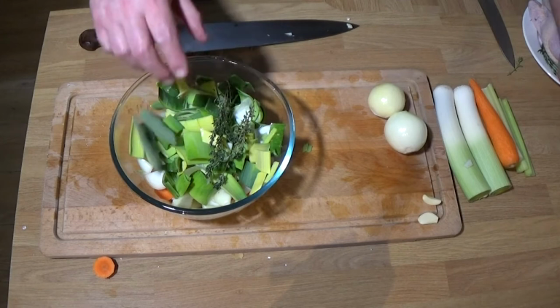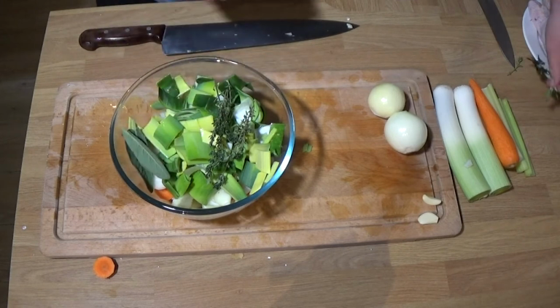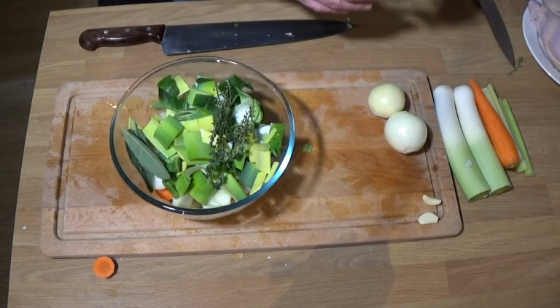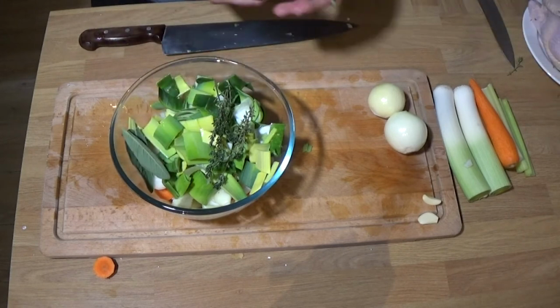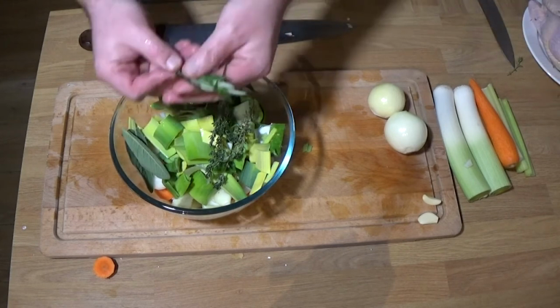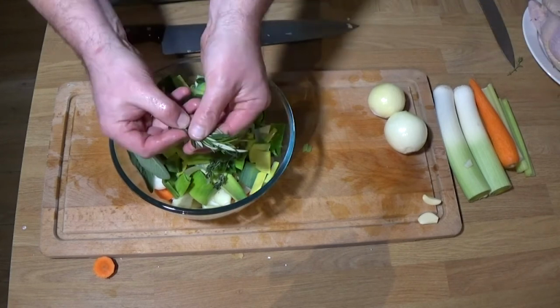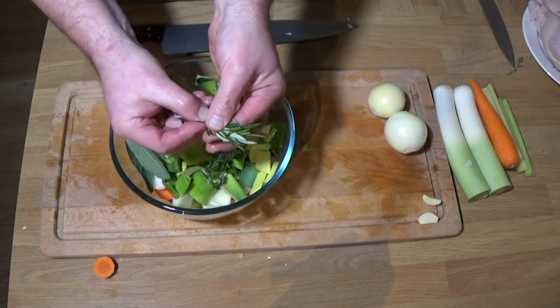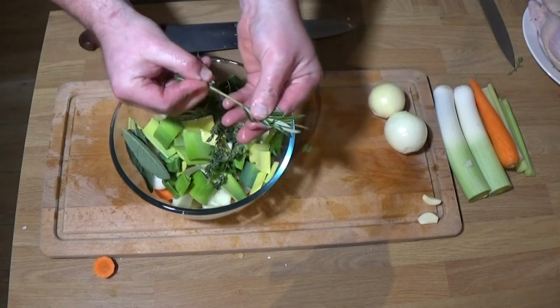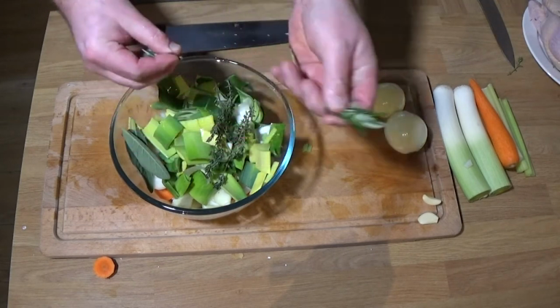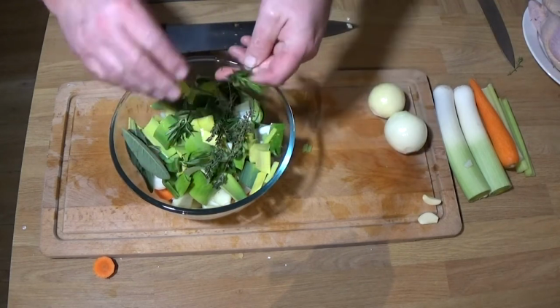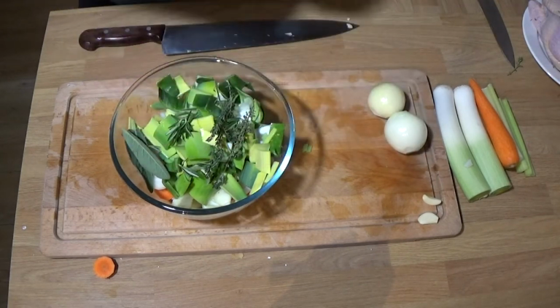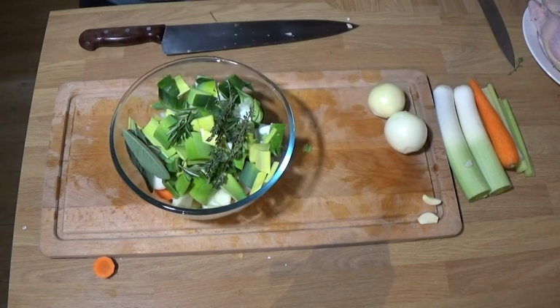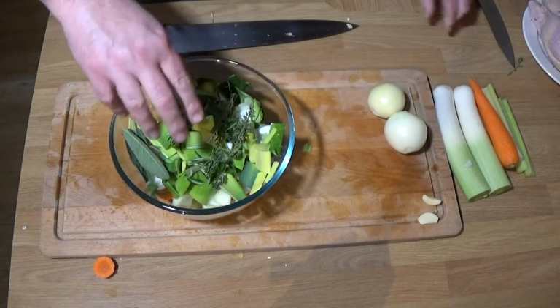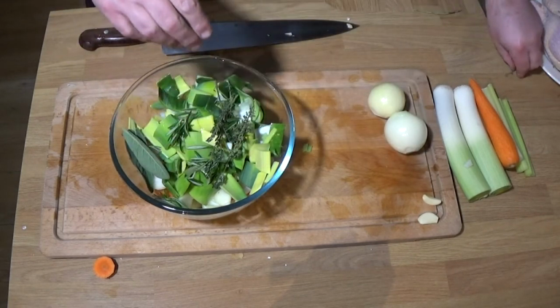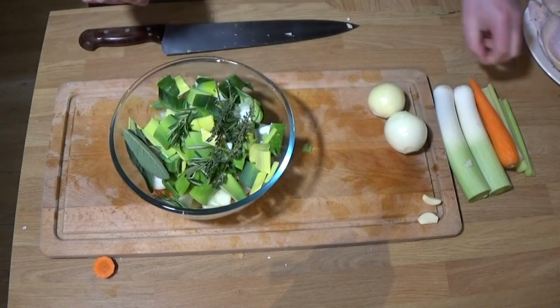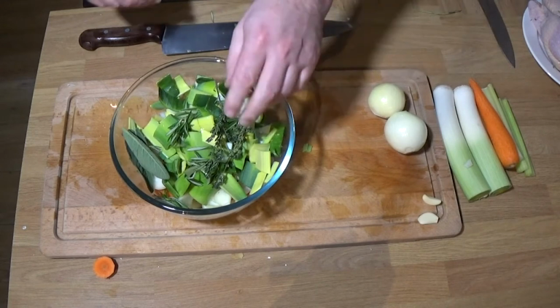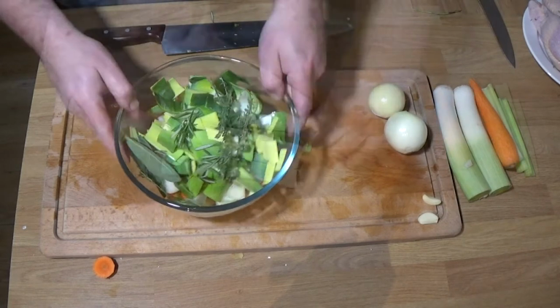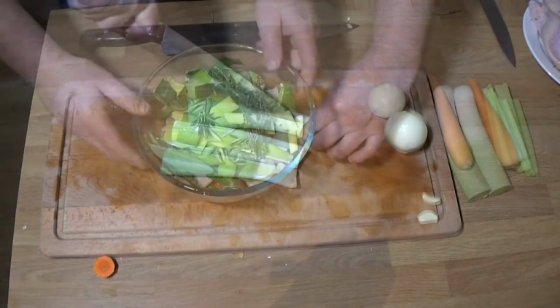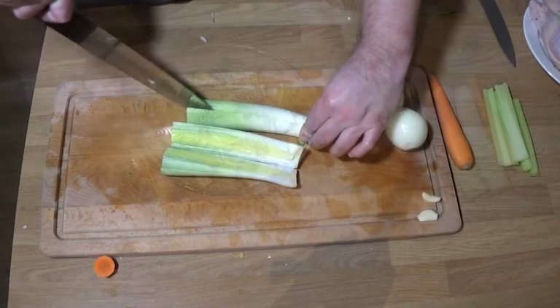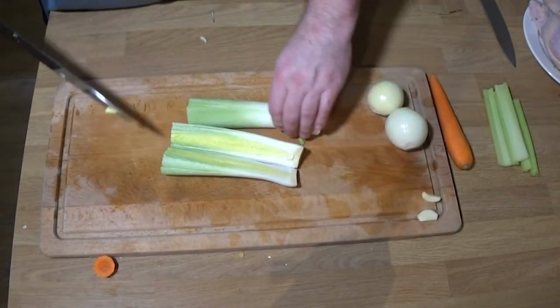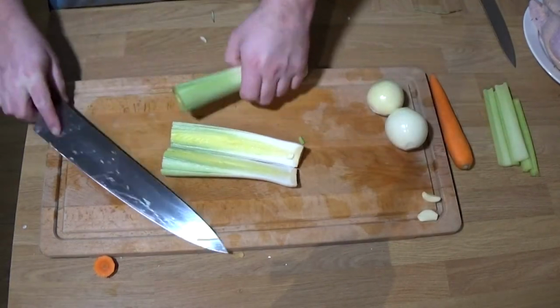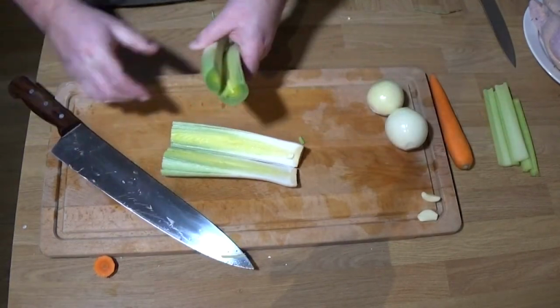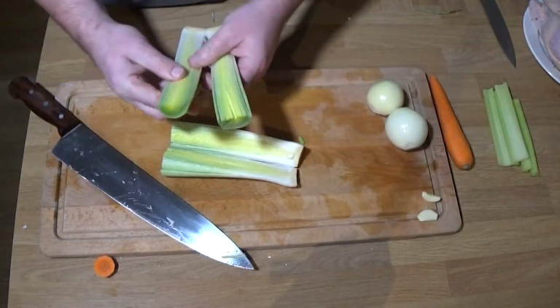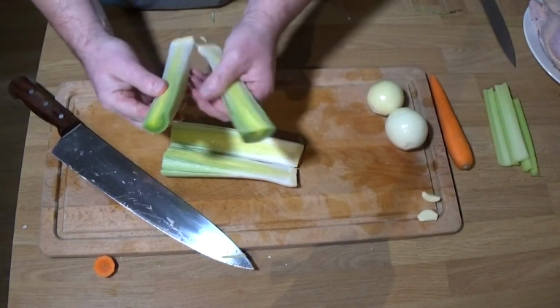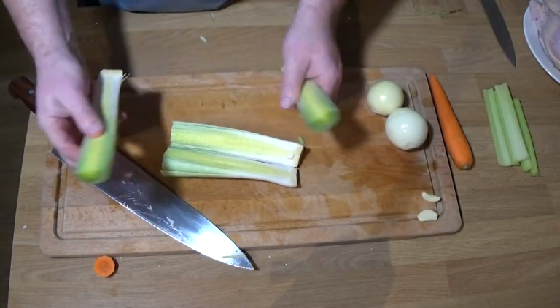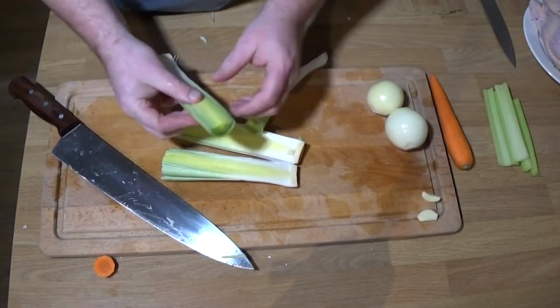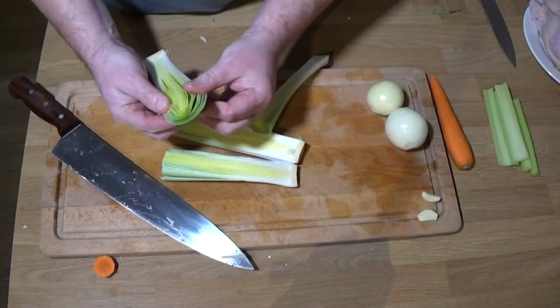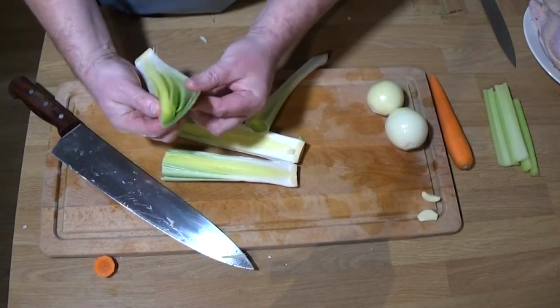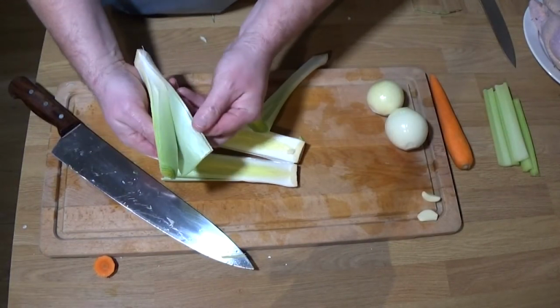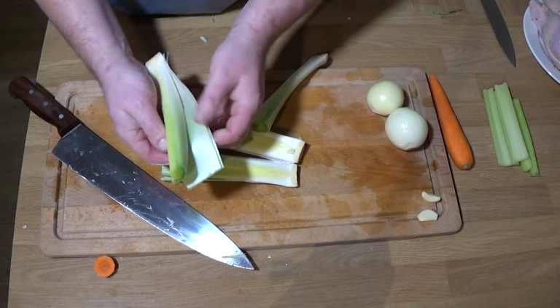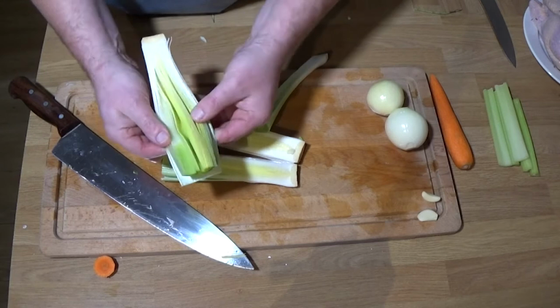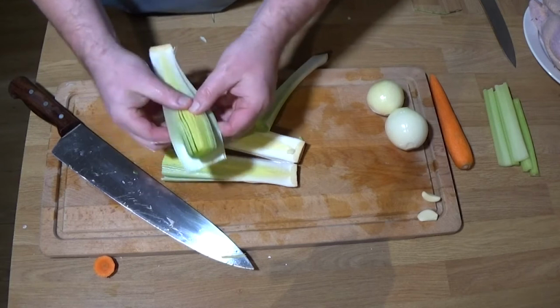The herbs I'm using for the stock are woody, hardy herbs. I've got some bay leaf, sage, rosemary, thyme — you choose, up to you. I've got some parsley to go in the finished soup.